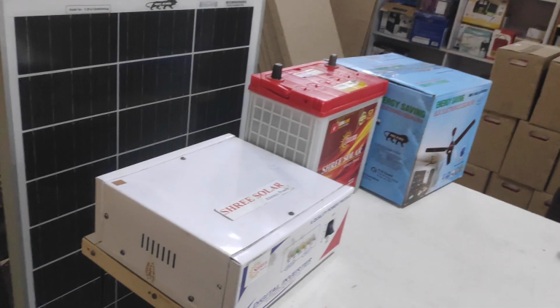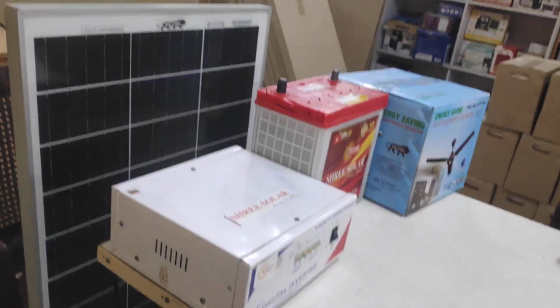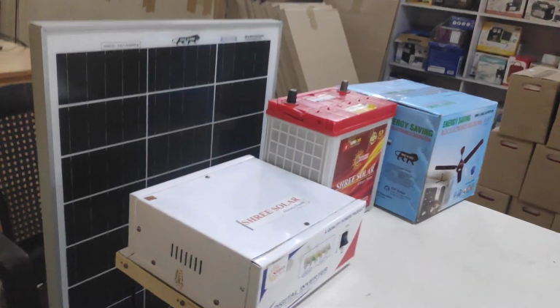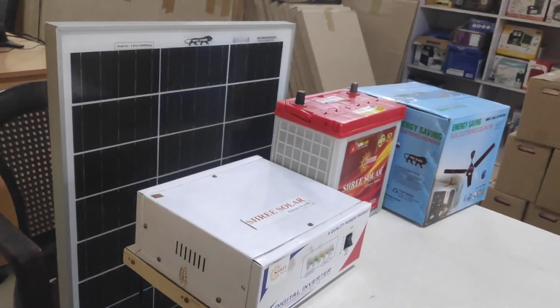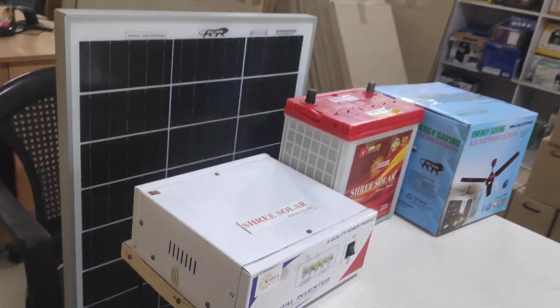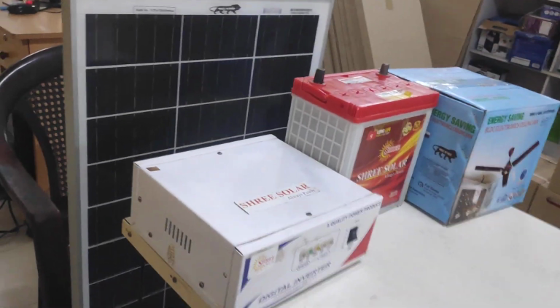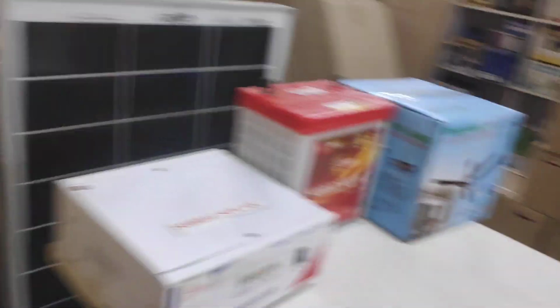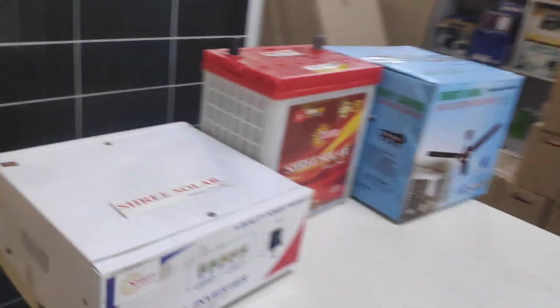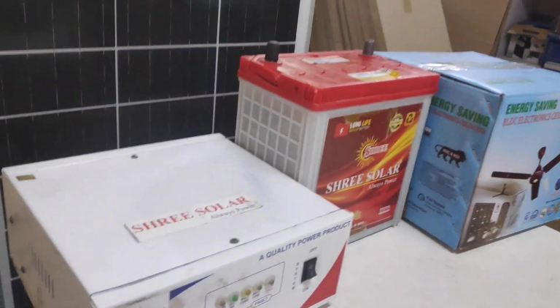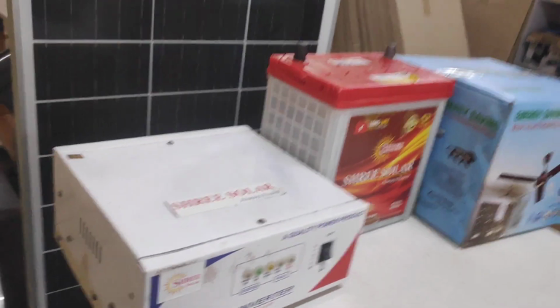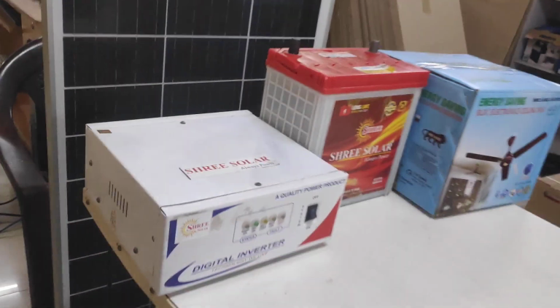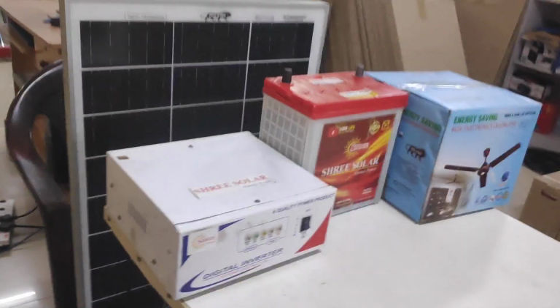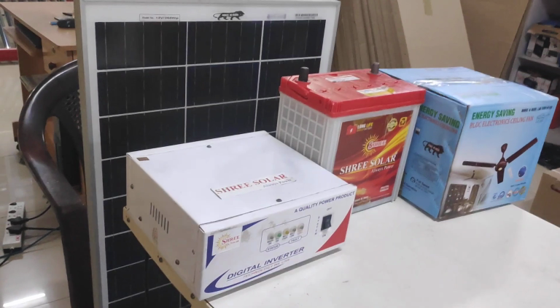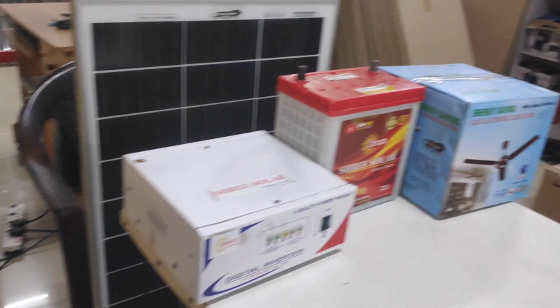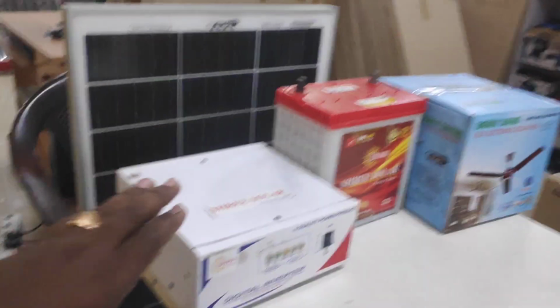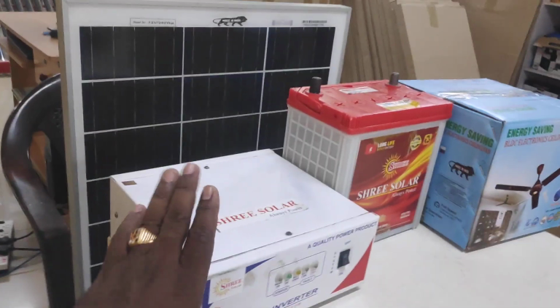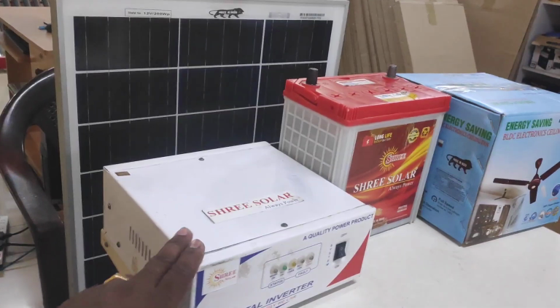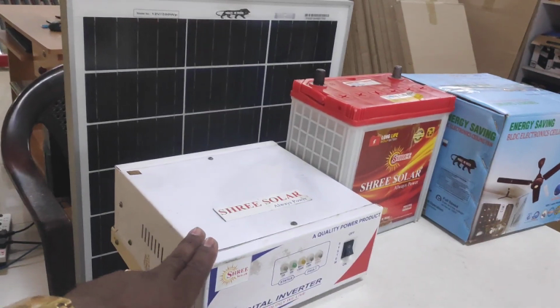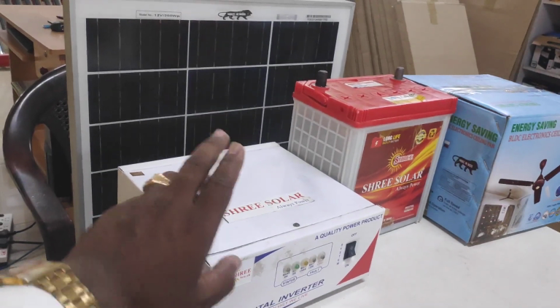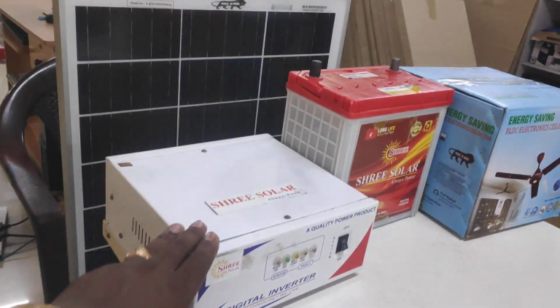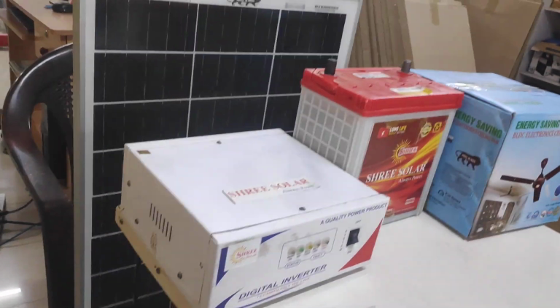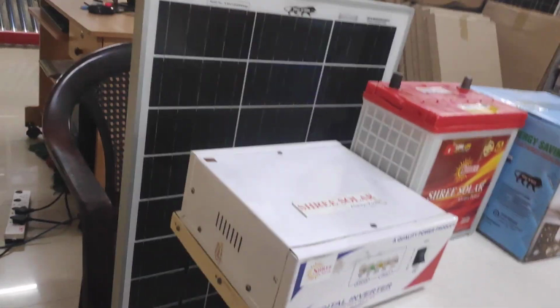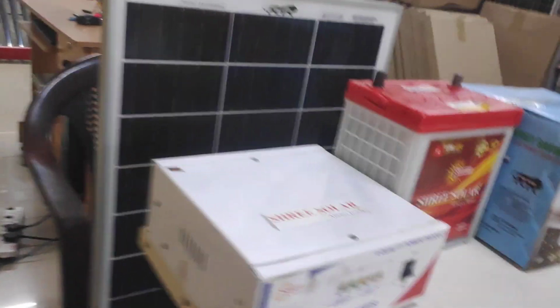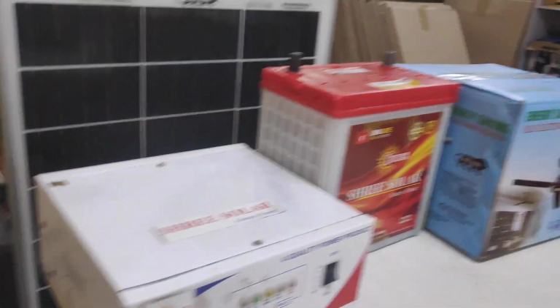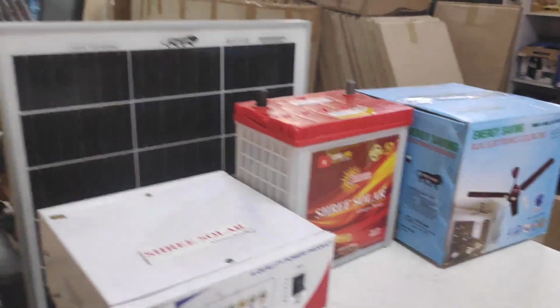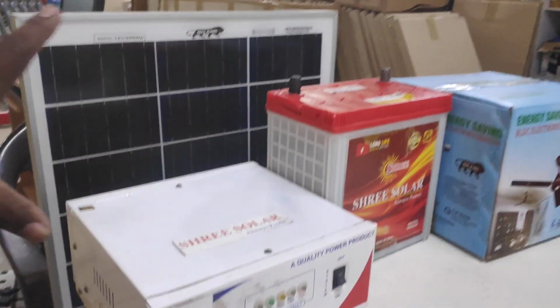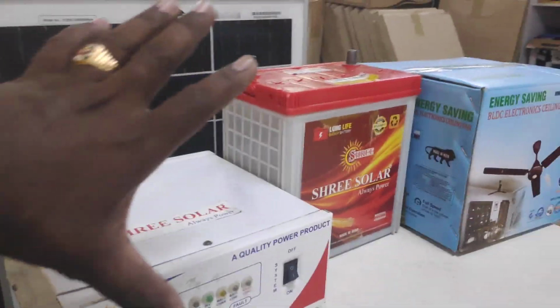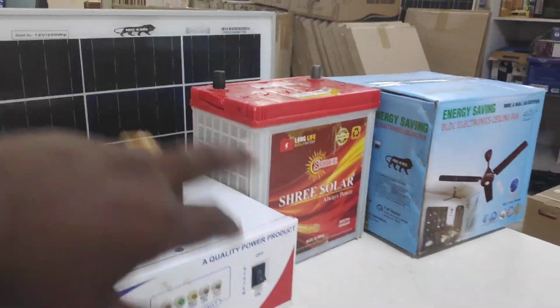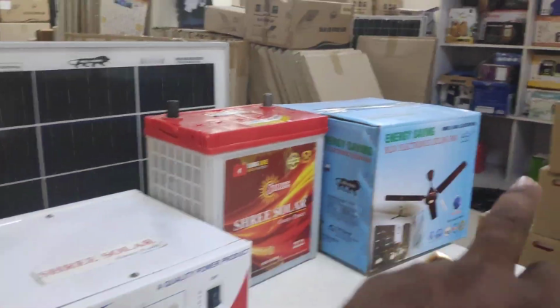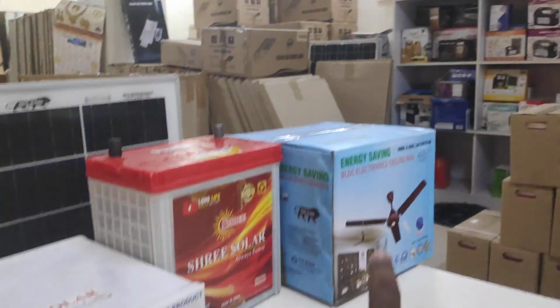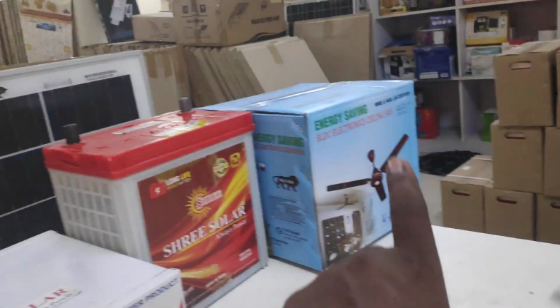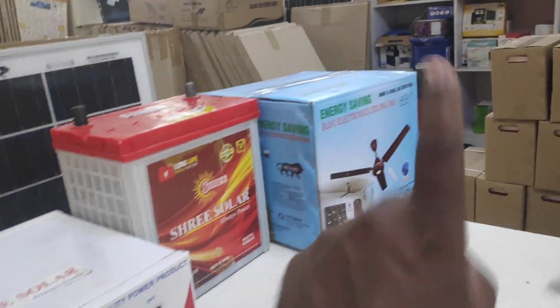This is the SRI SOLAR COIM-2 Solar Power Inverter. You can use the solar power inverter — here is the fan and light. You can use the full kit. You can use the solar panel.